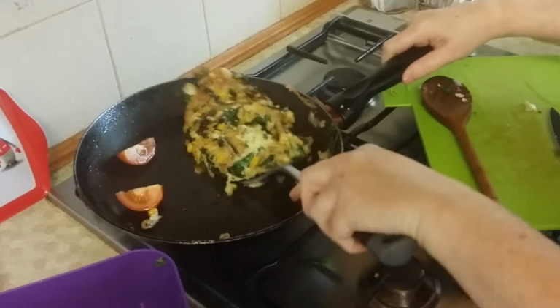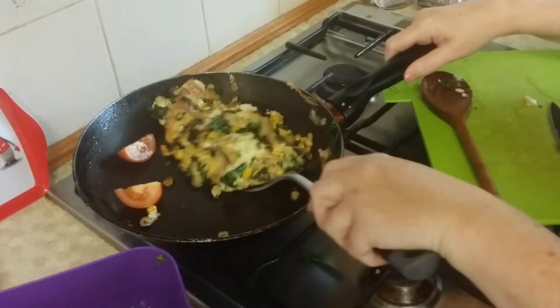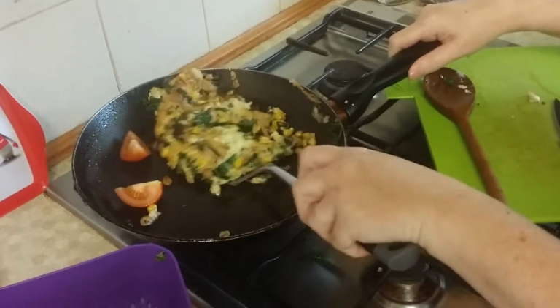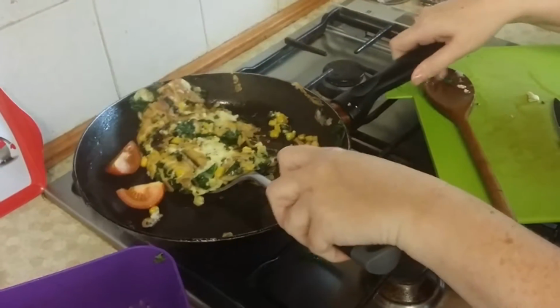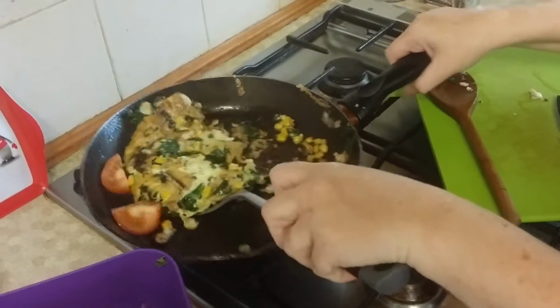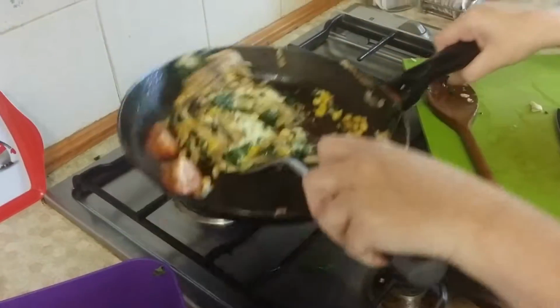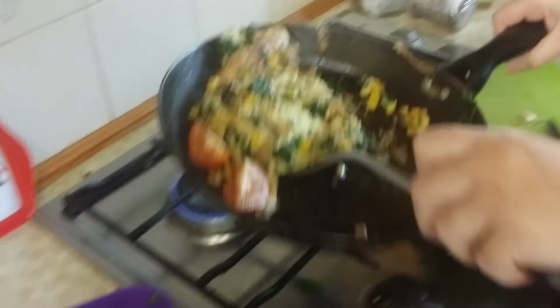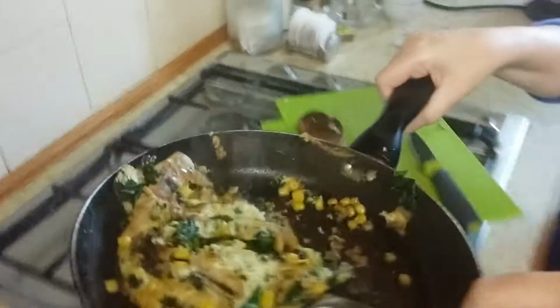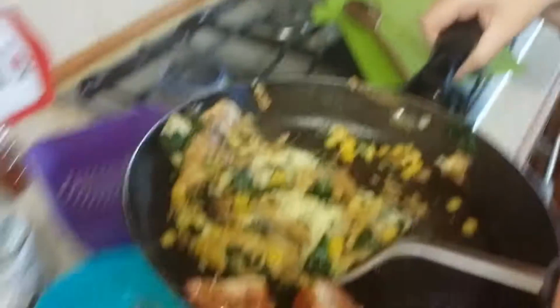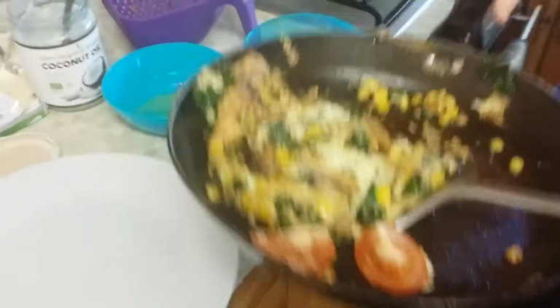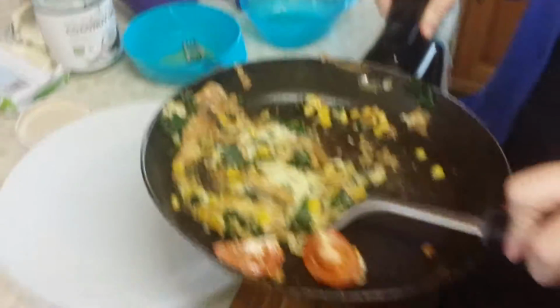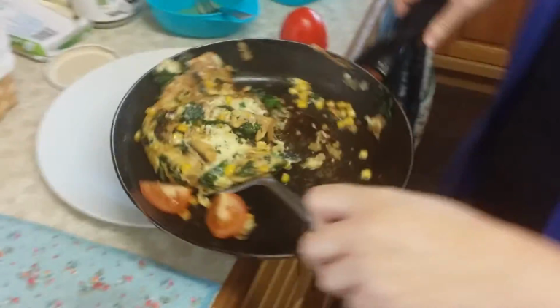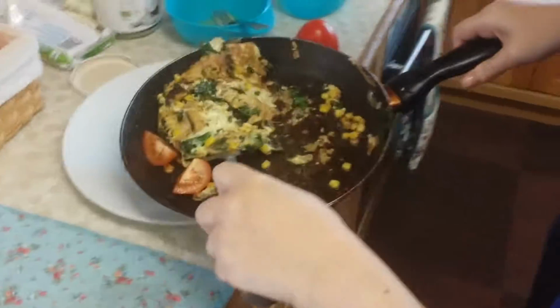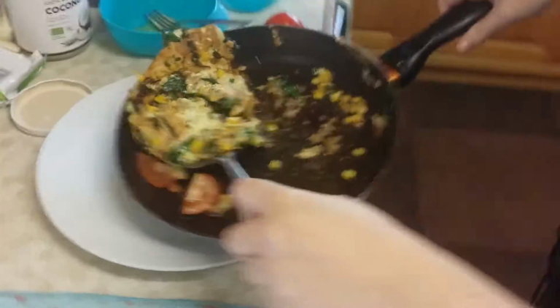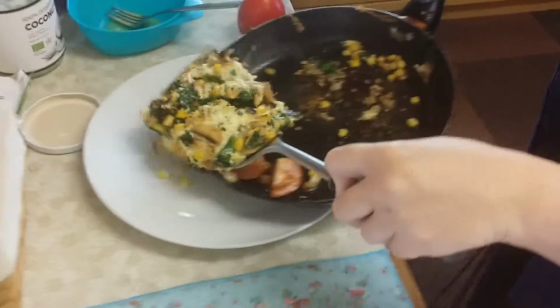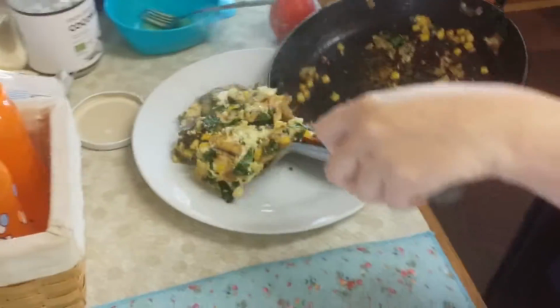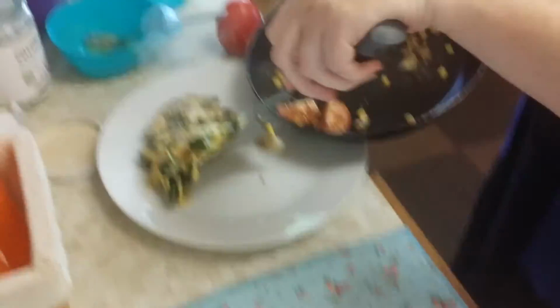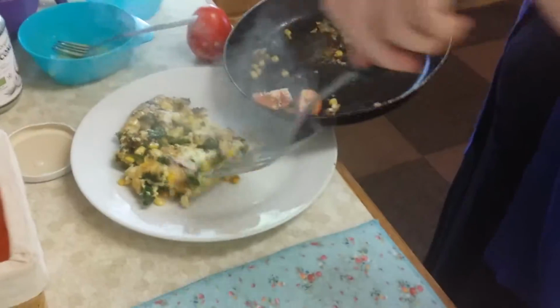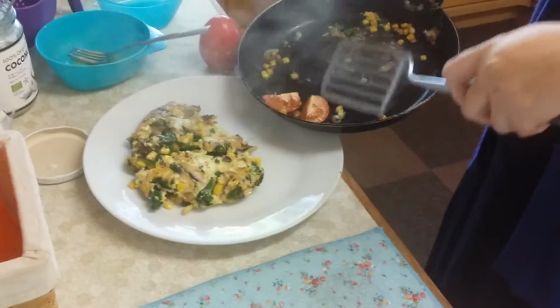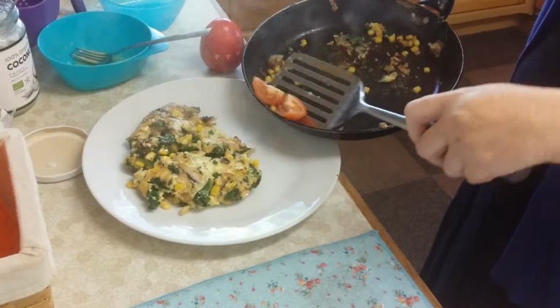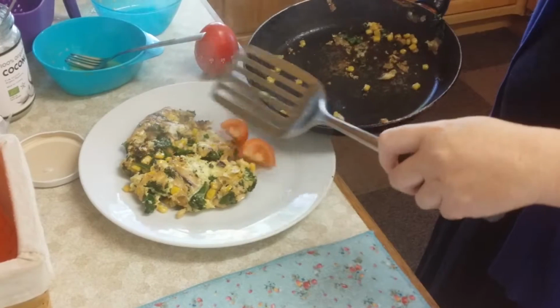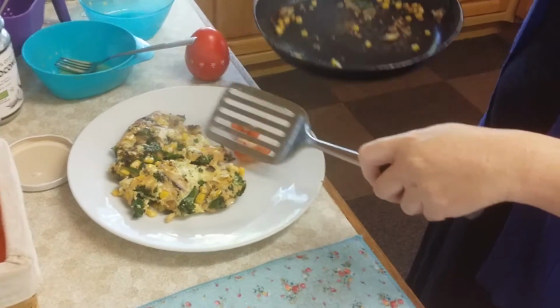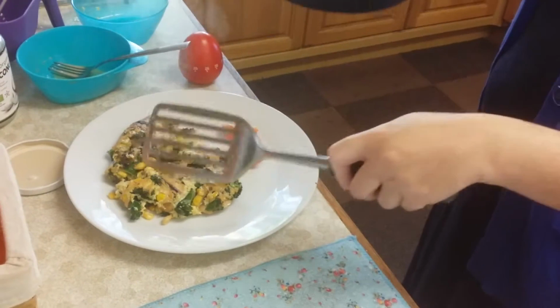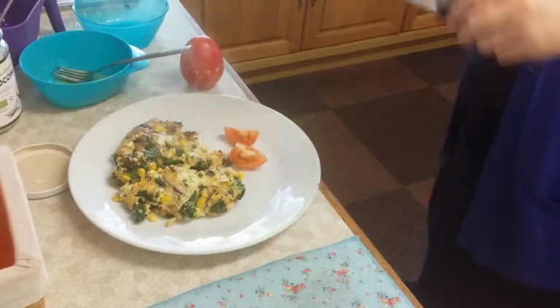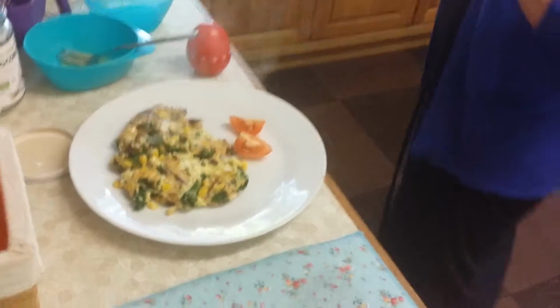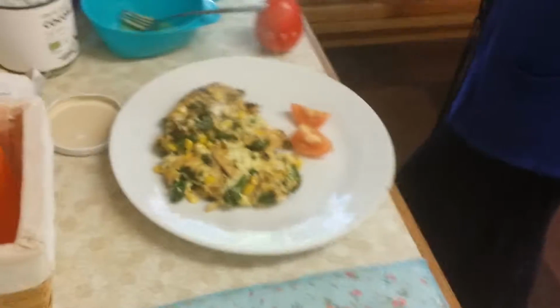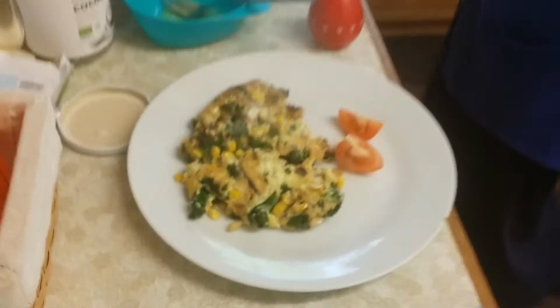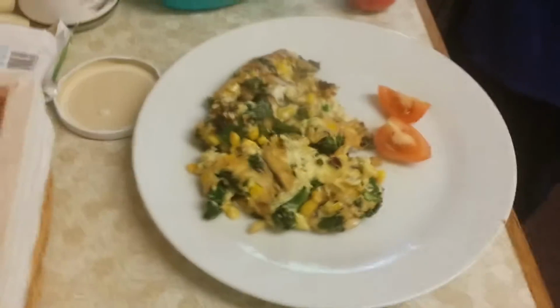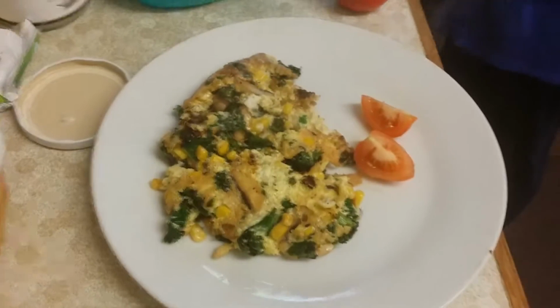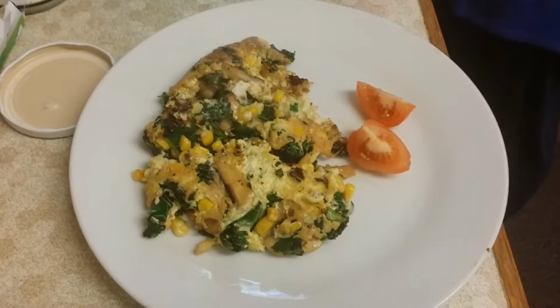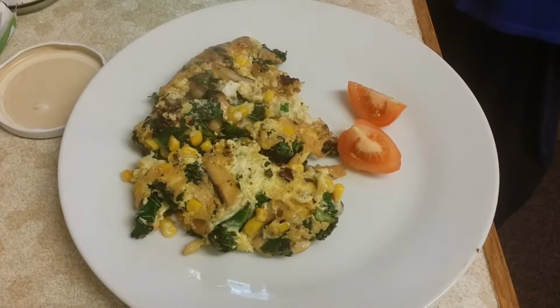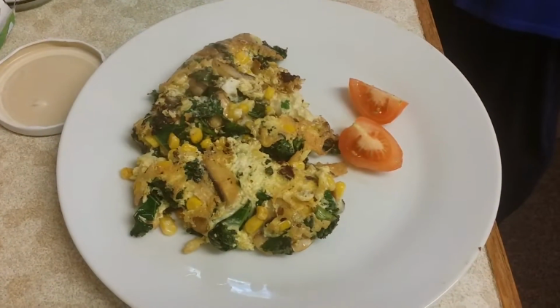Yep, that's it. I'm going to gently pop it on the plate. And there you go — a lovely kale and vegetable omelette.